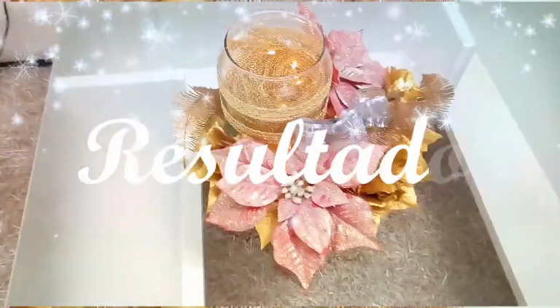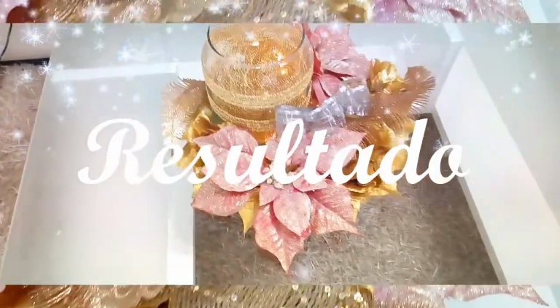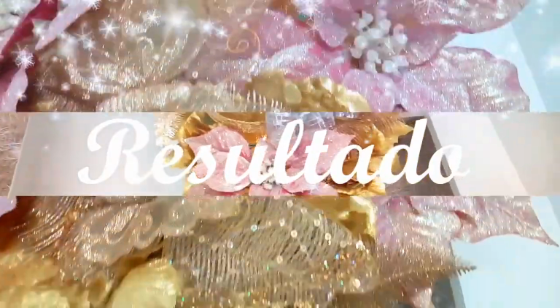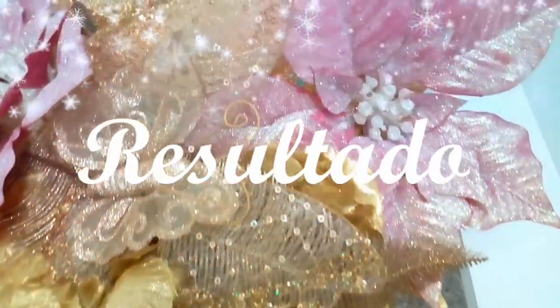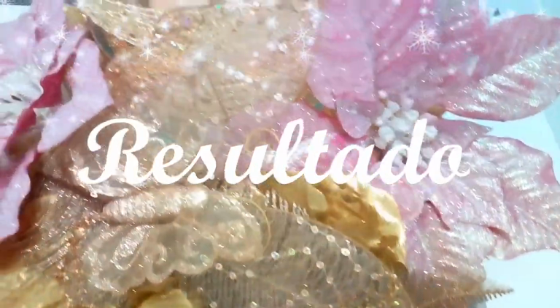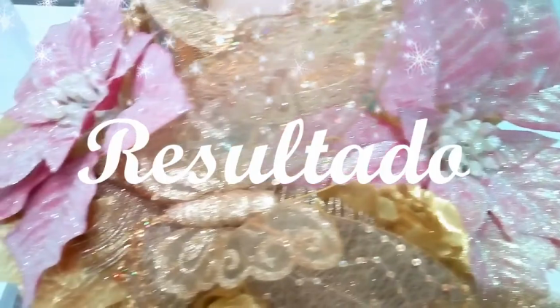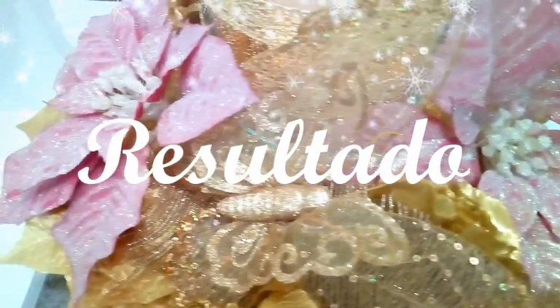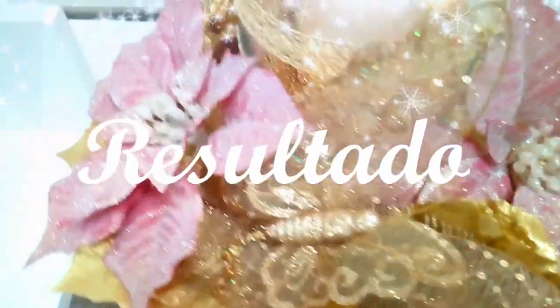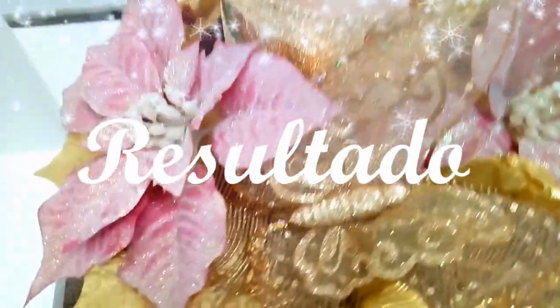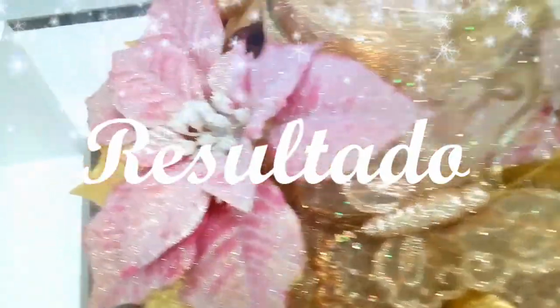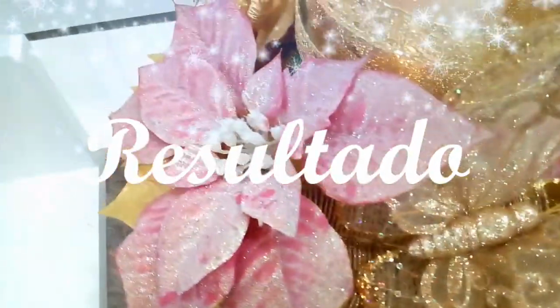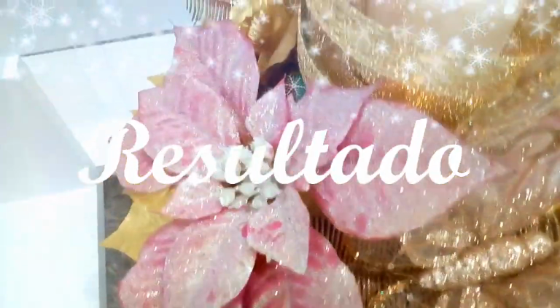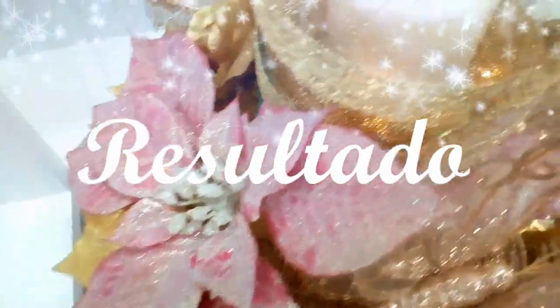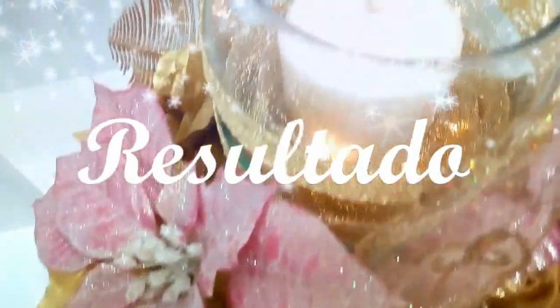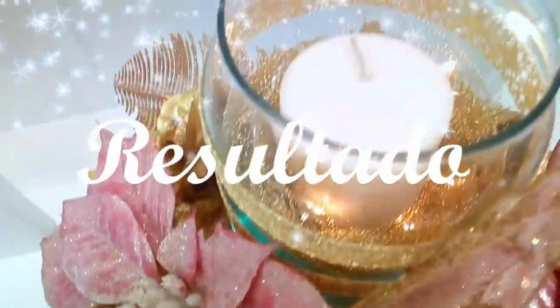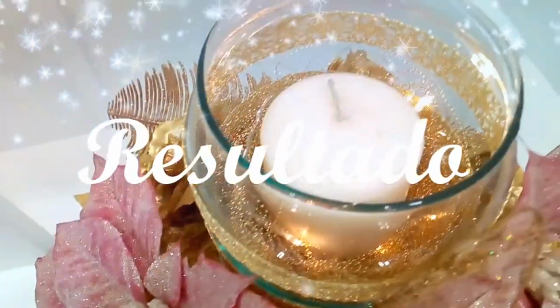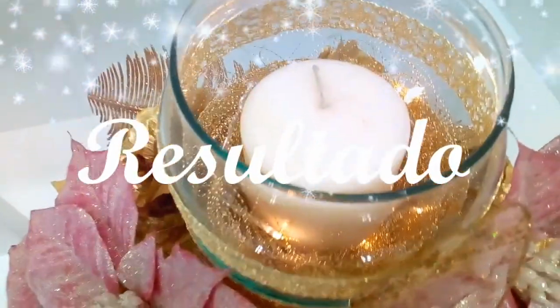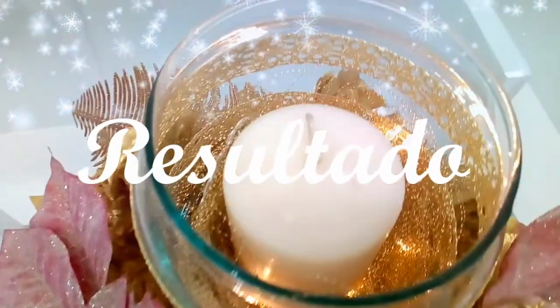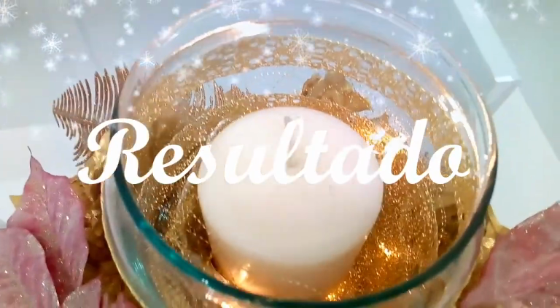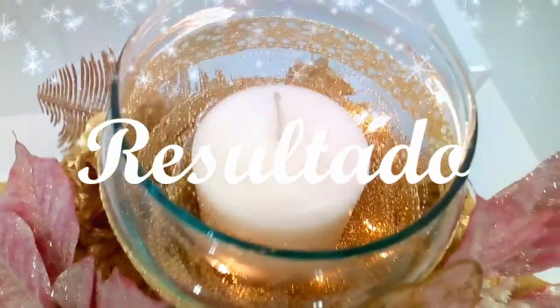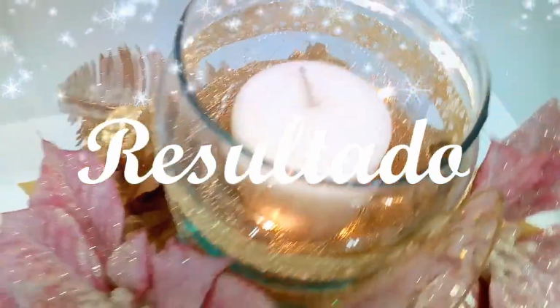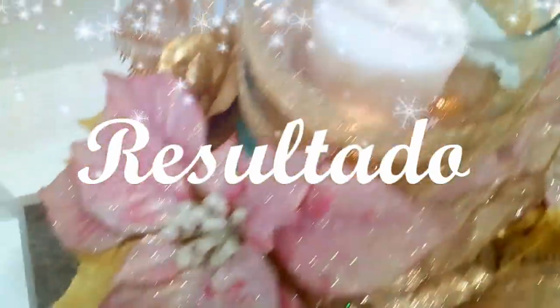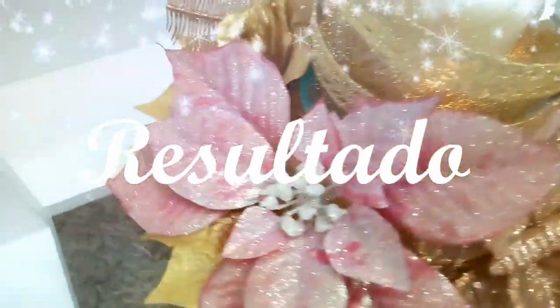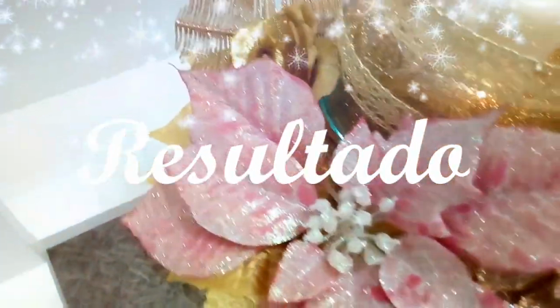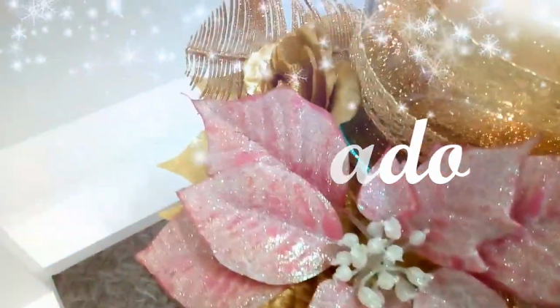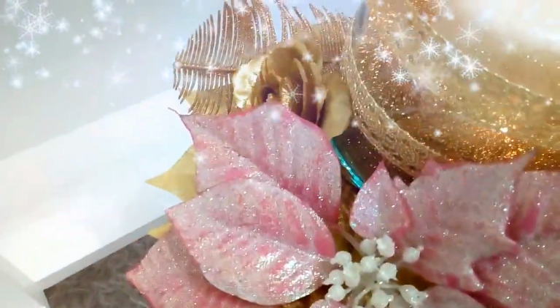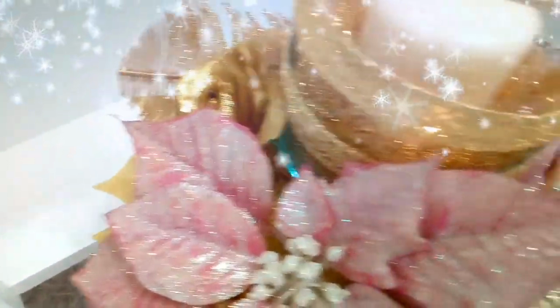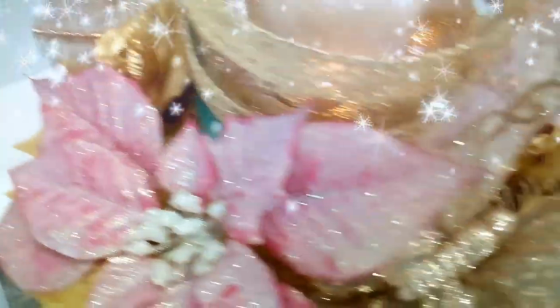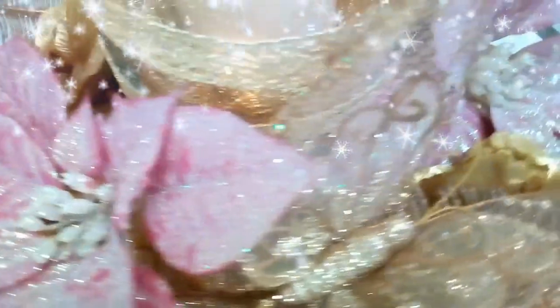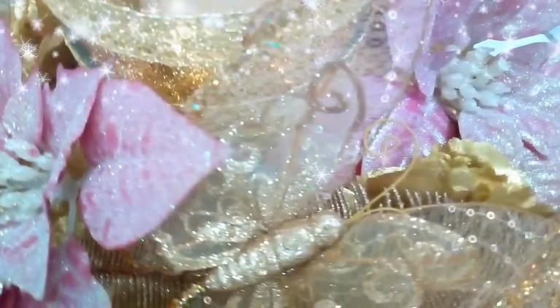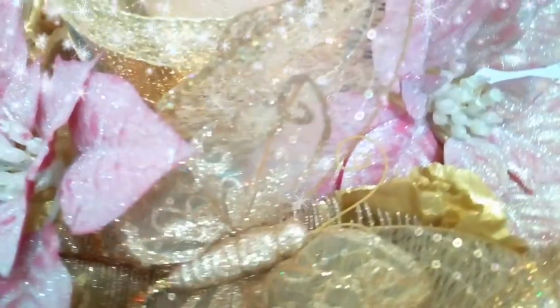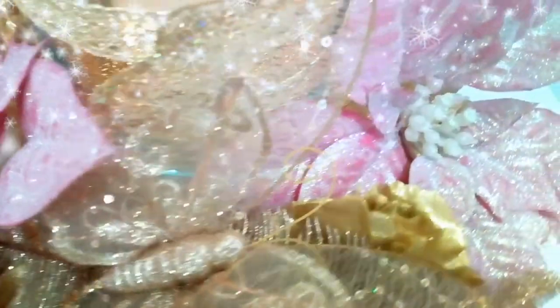Aquí tenemos el resultado. El lazo lo cambié por esta mariposa, mis amores. Me pareció mucho más lindo. Espero que les haya gustado el video. Suscríbanse, denle un like y compártanlo. ¡Besos a todos!